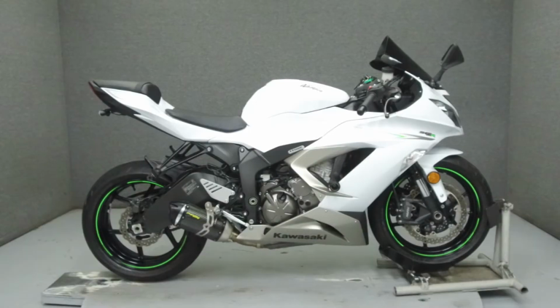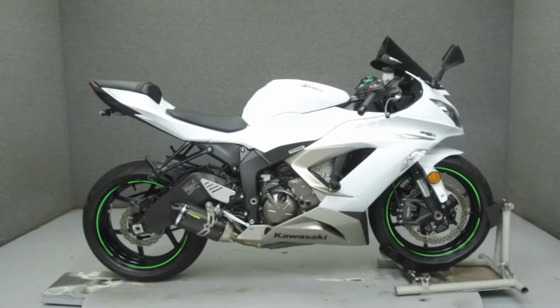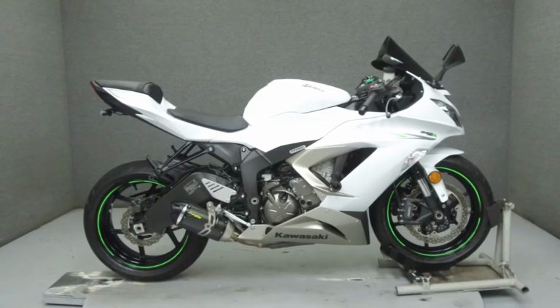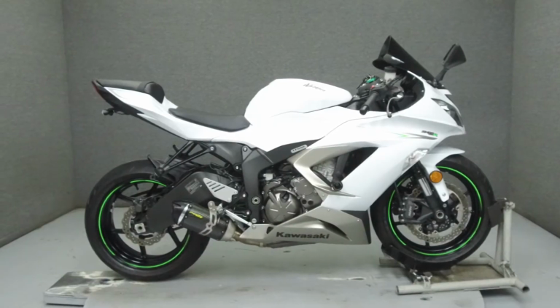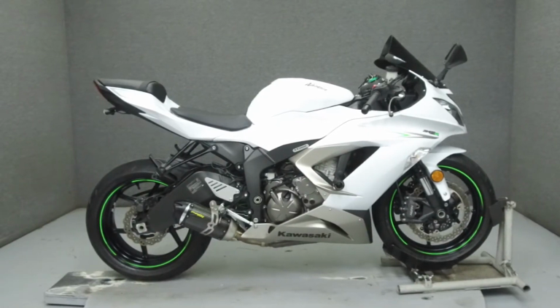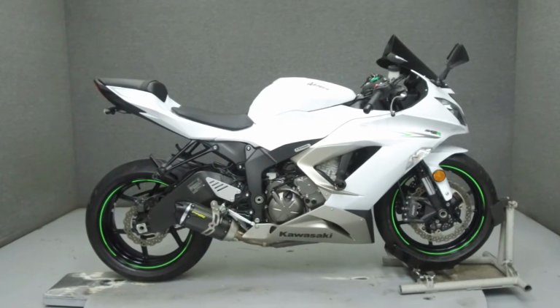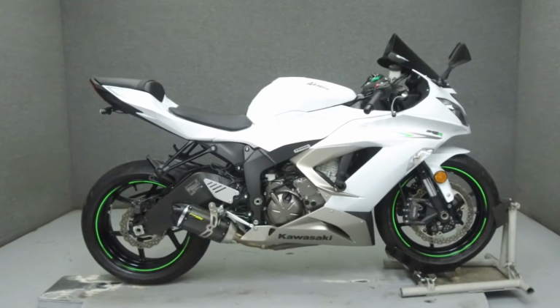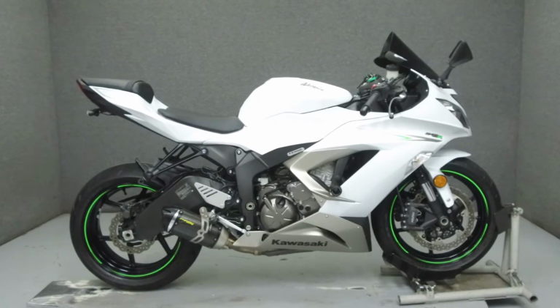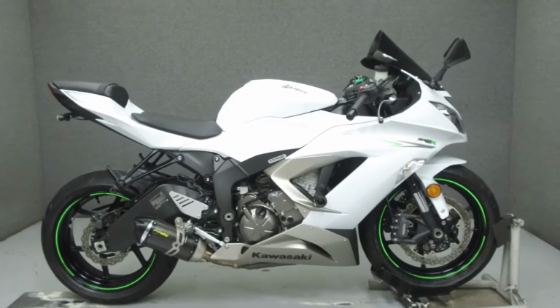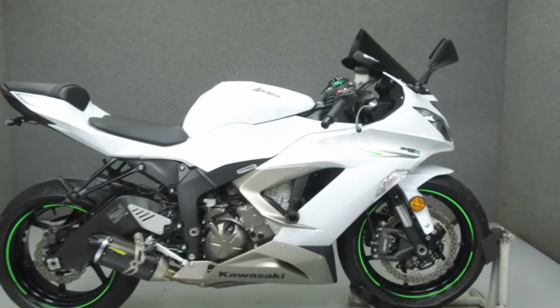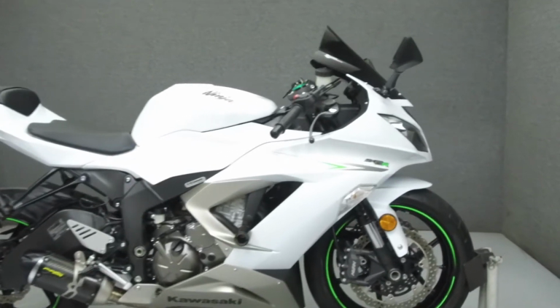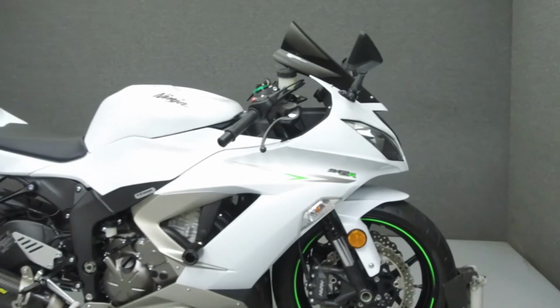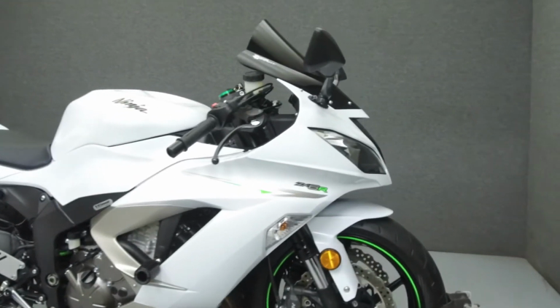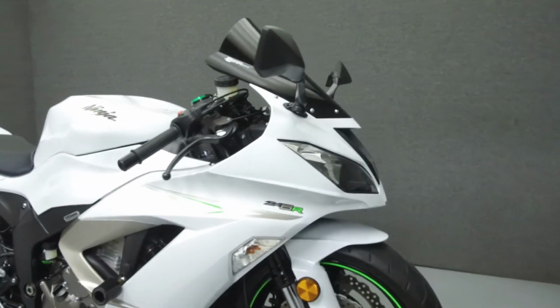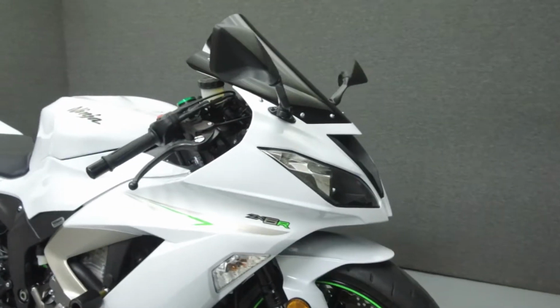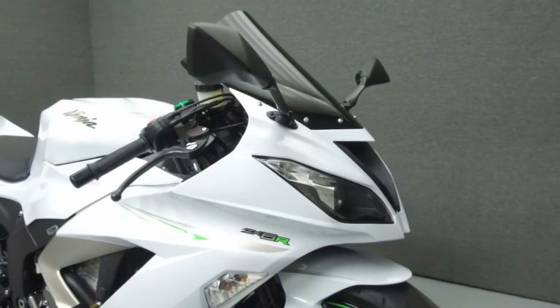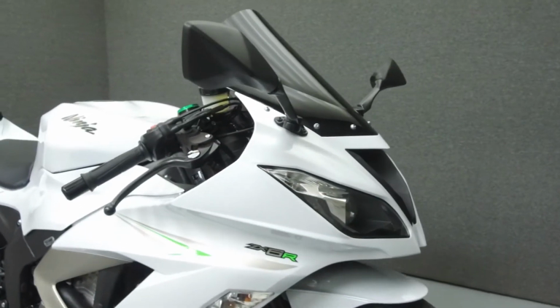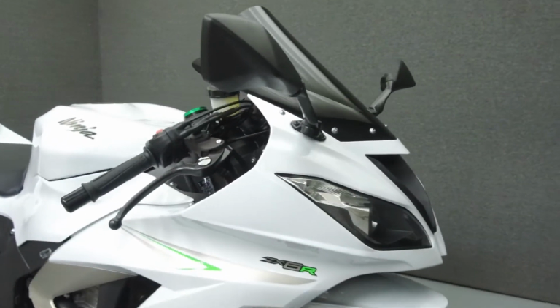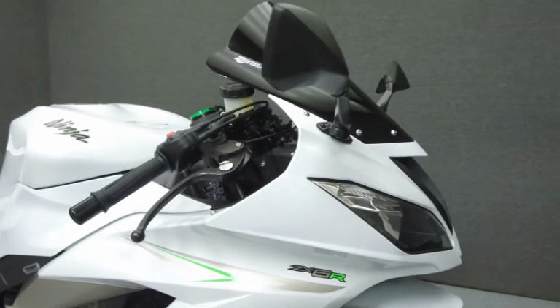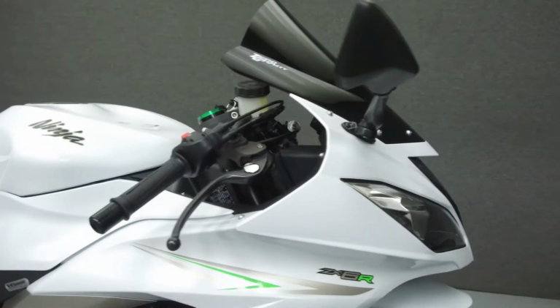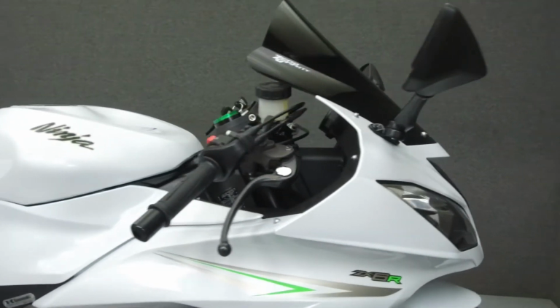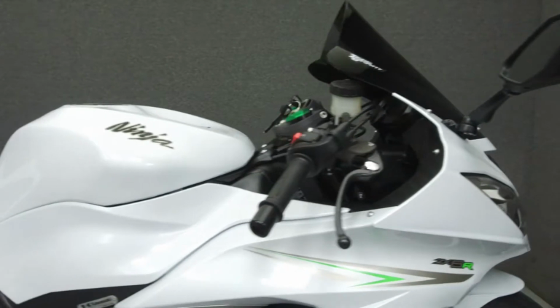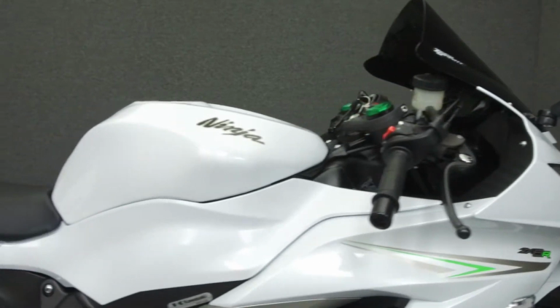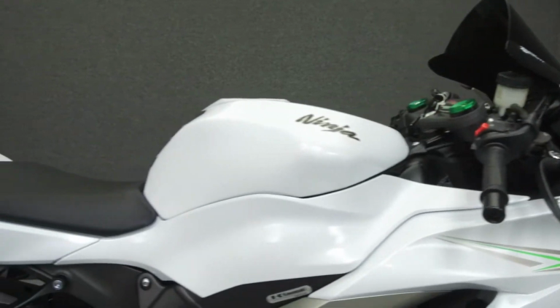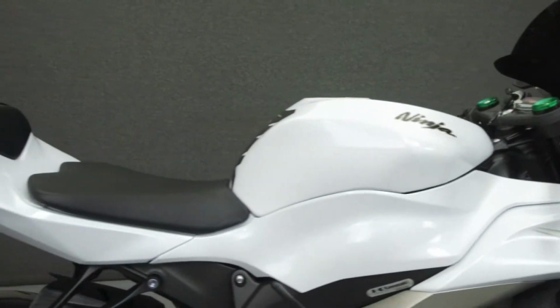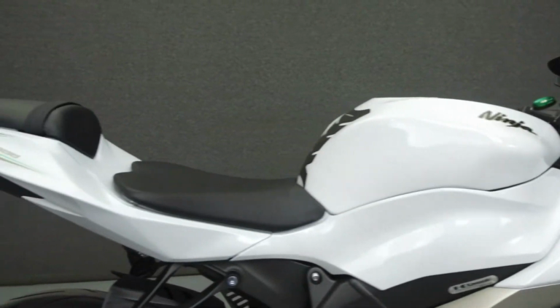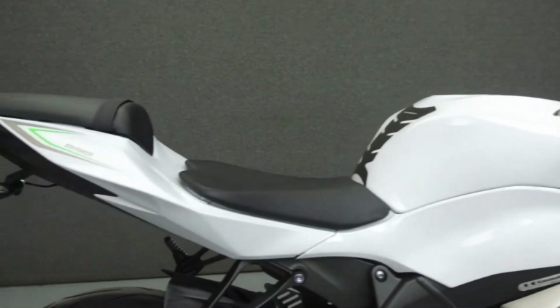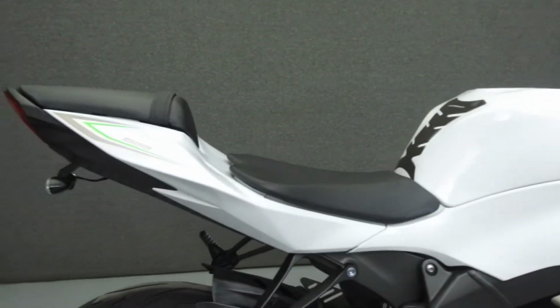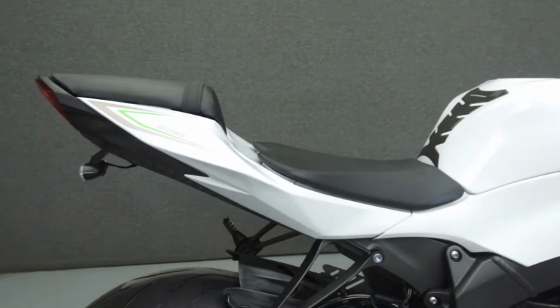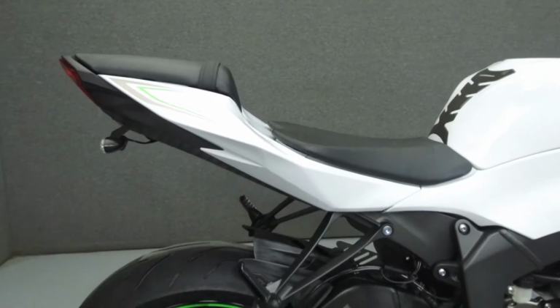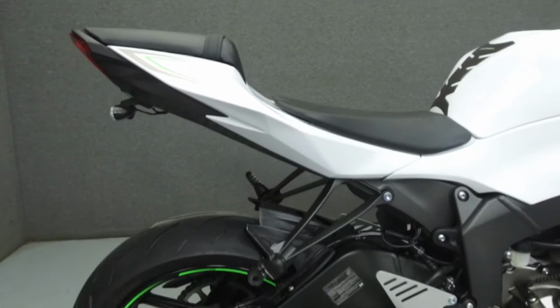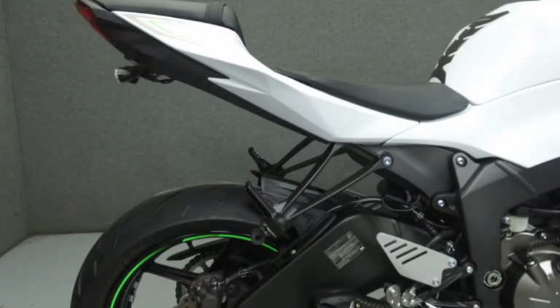Hey everyone, this is Keegan from National Power Sports. Today we're going to take a look at this 2017 Kawasaki Ninja ZX-6R with 1,216 miles.